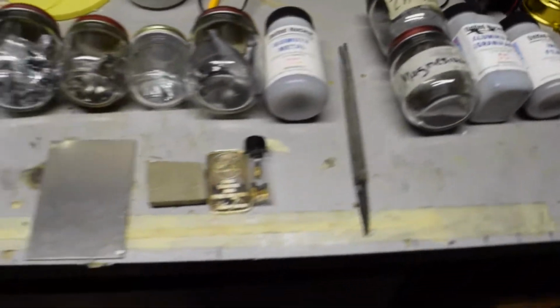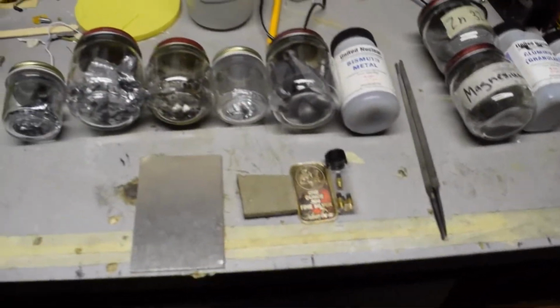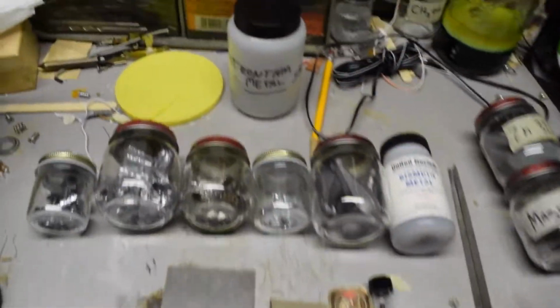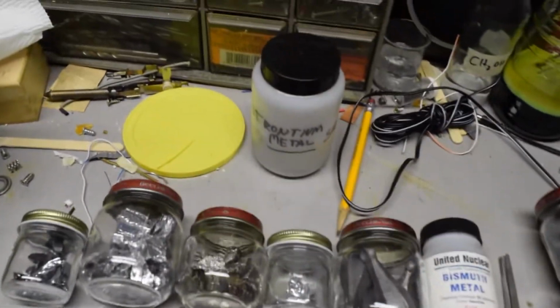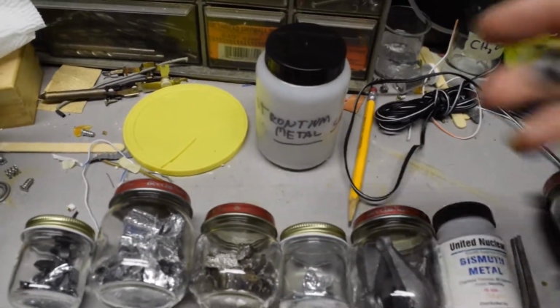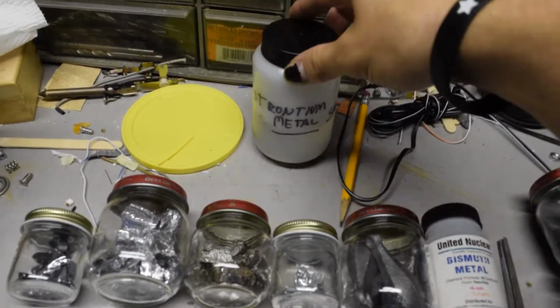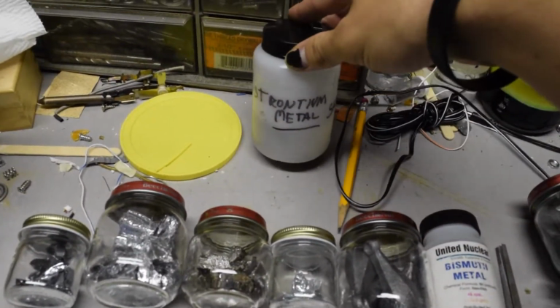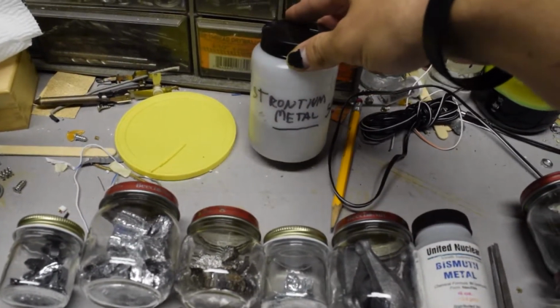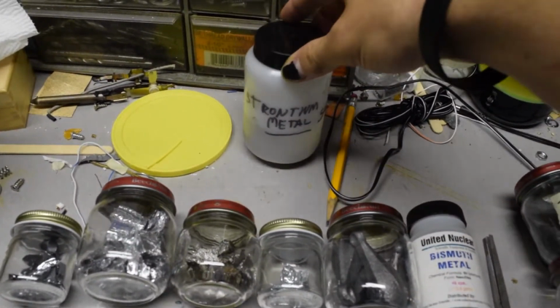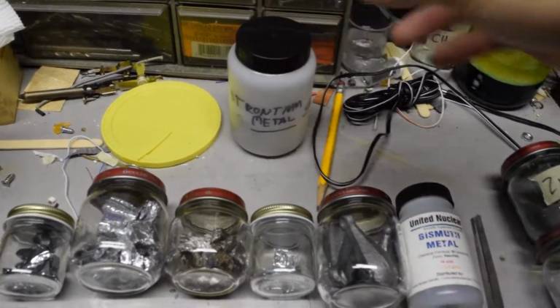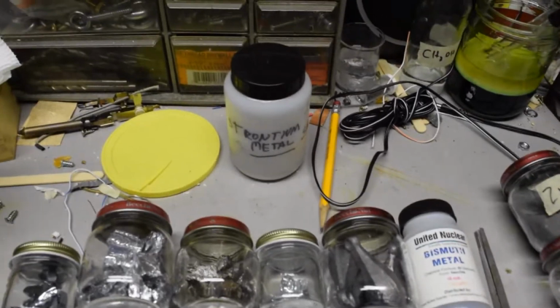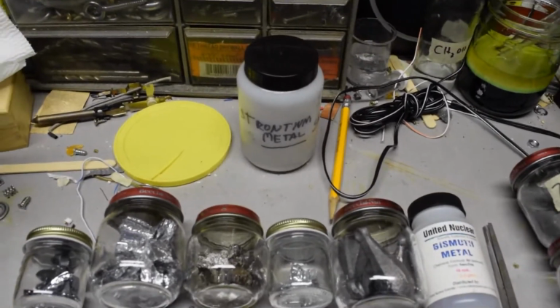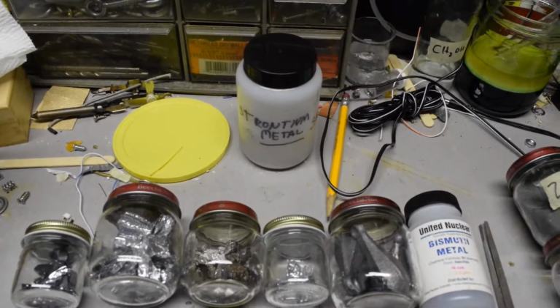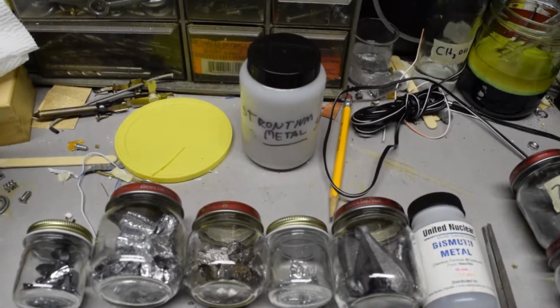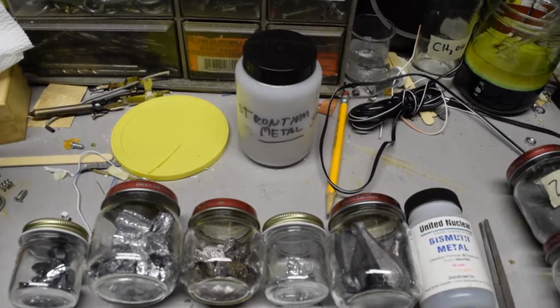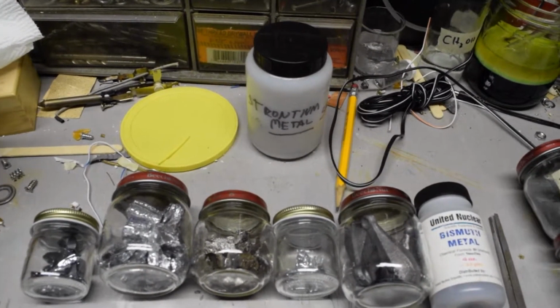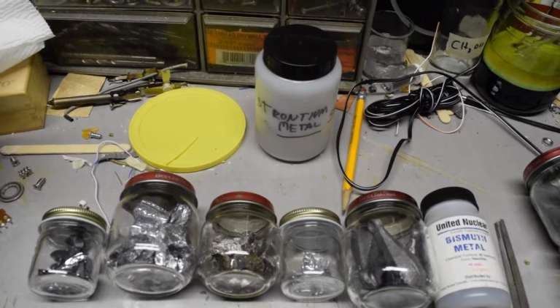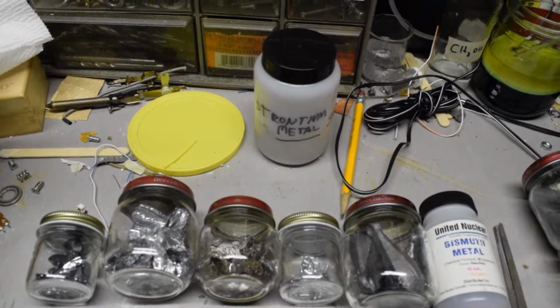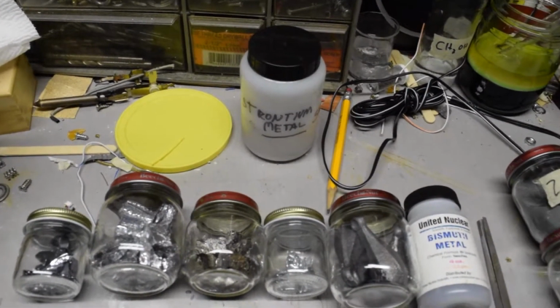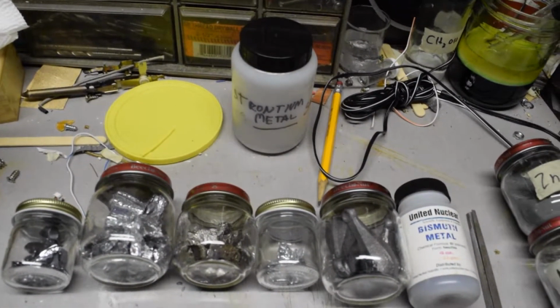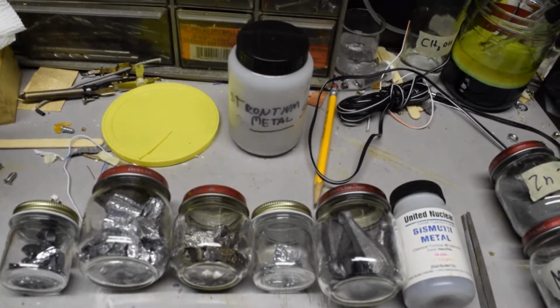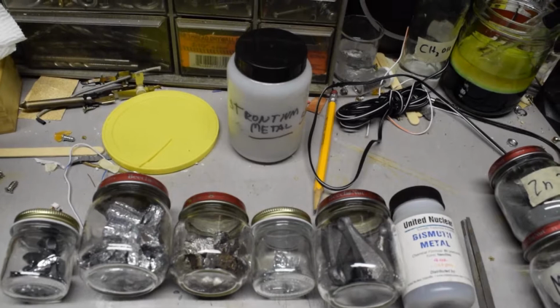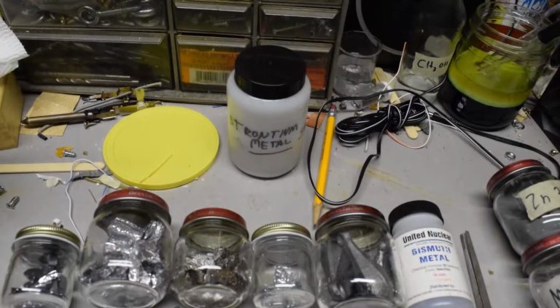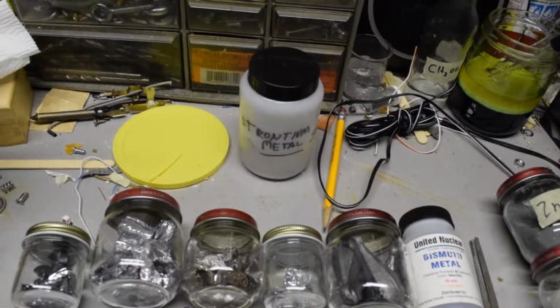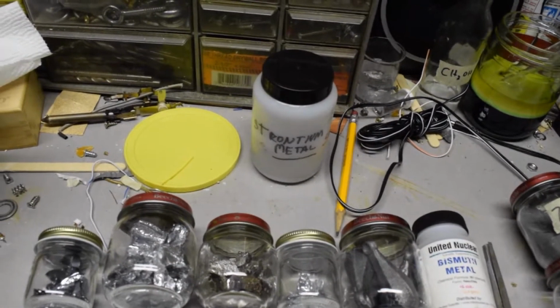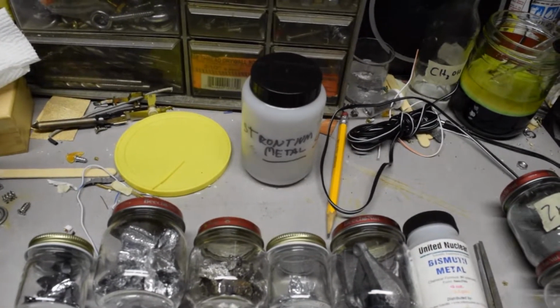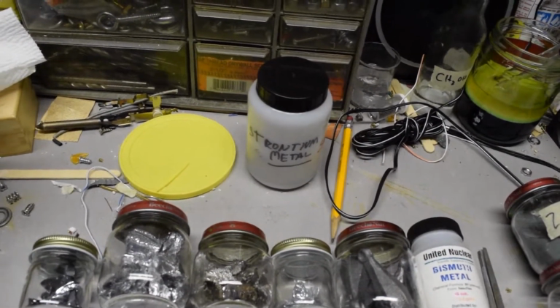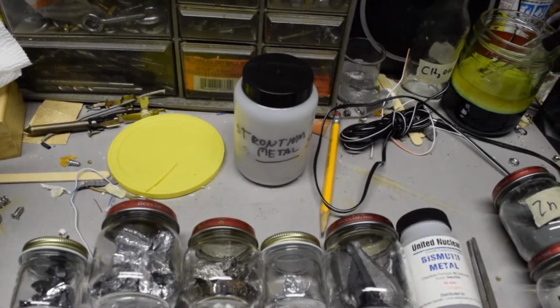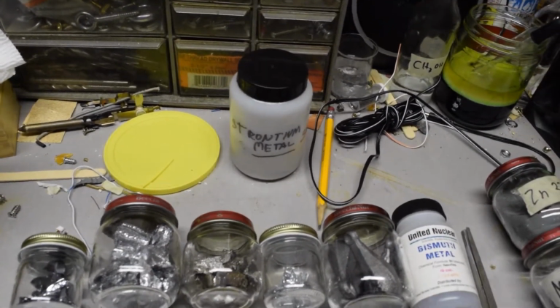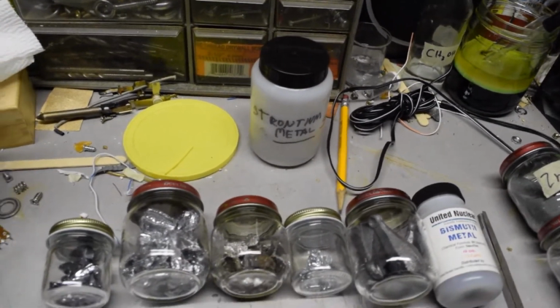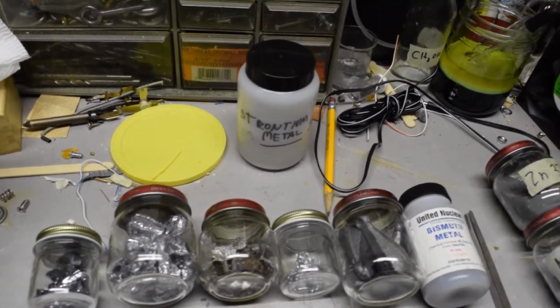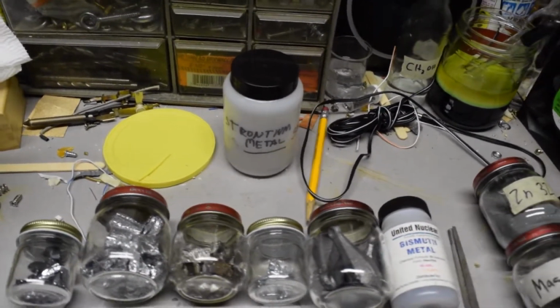I also have strontium metal, which I cannot powder because it's too soft and too reactive. So I'm just going to burn a piece without it being powdered, just burn a lump of it since it's pretty flammable.